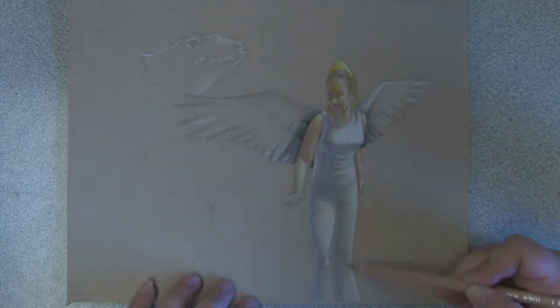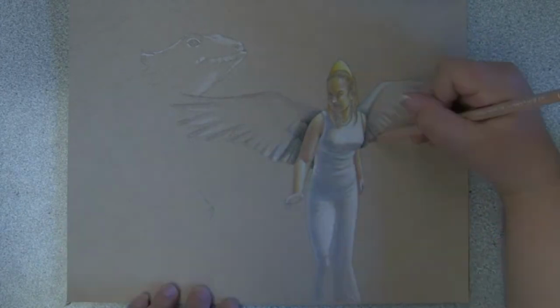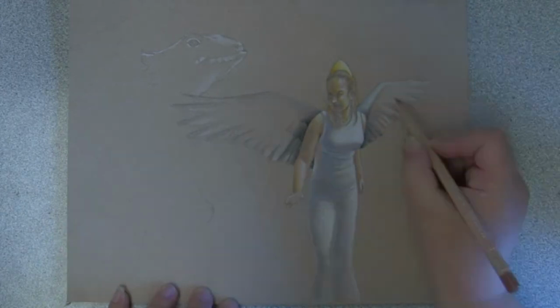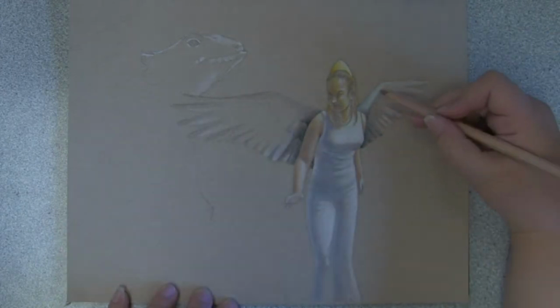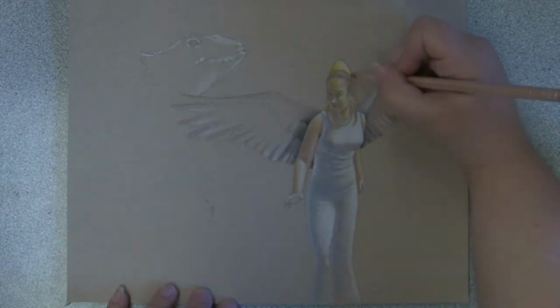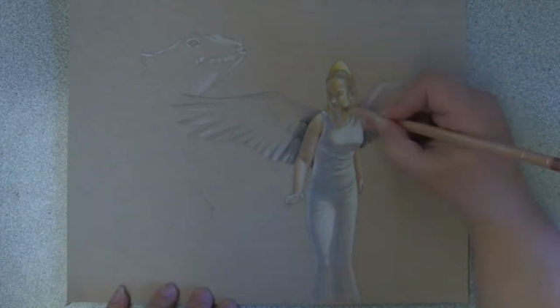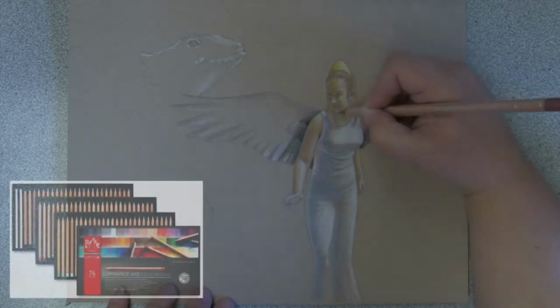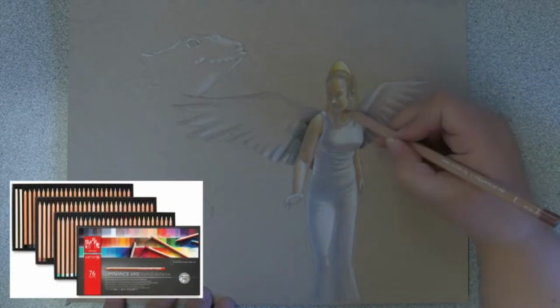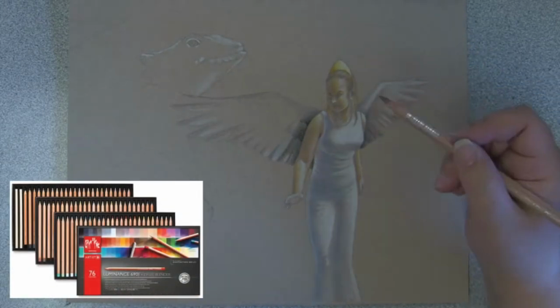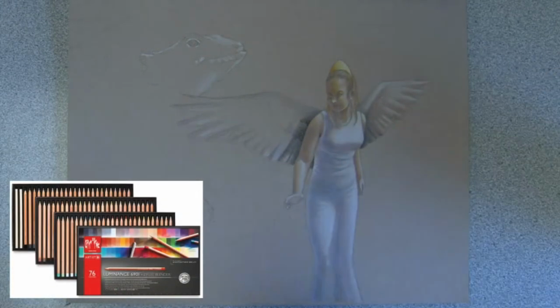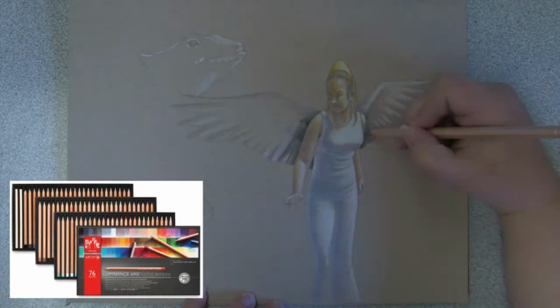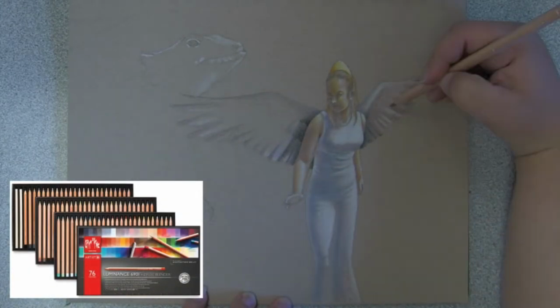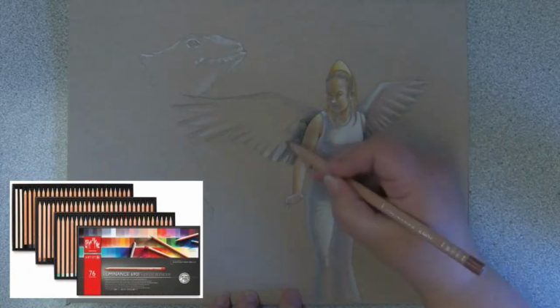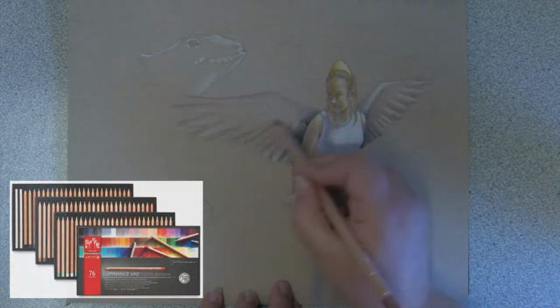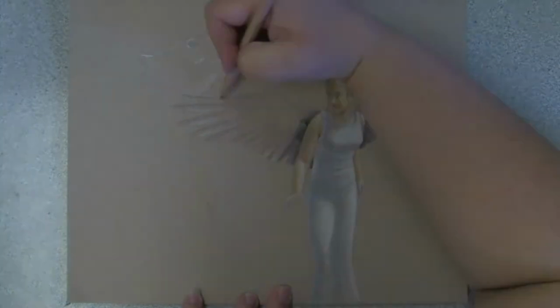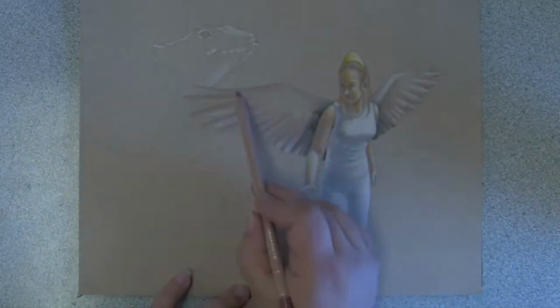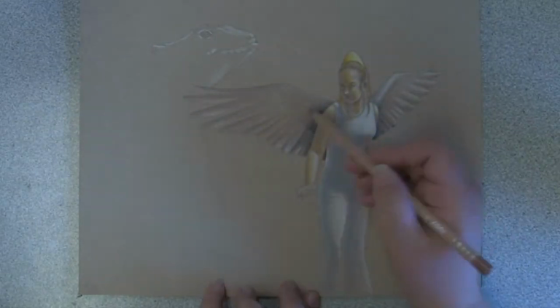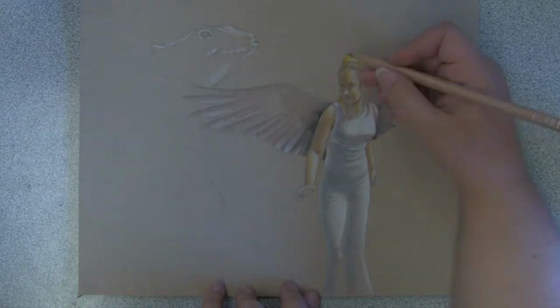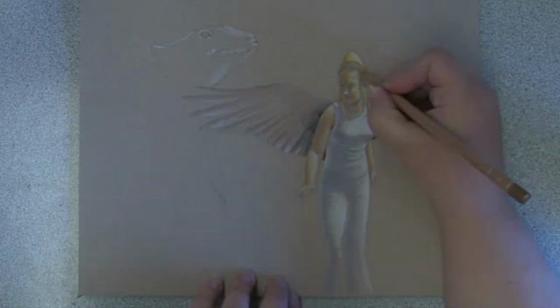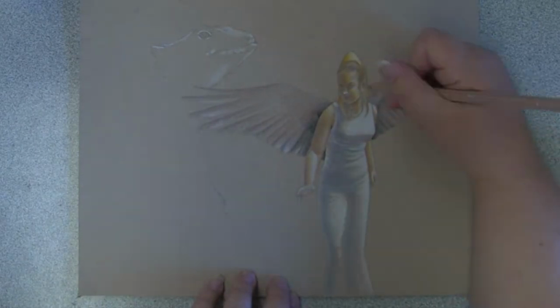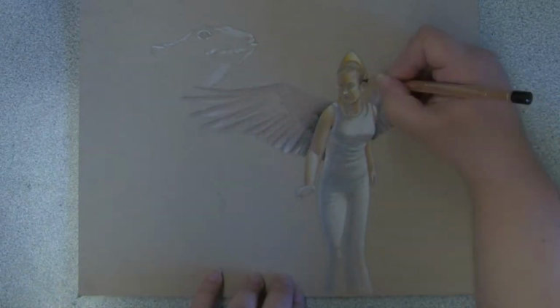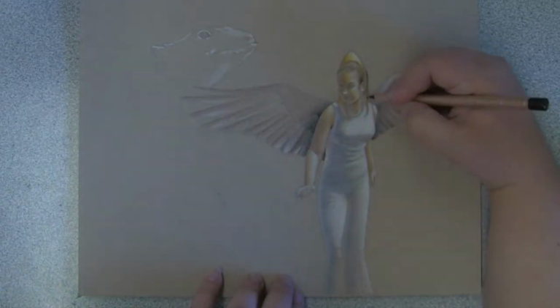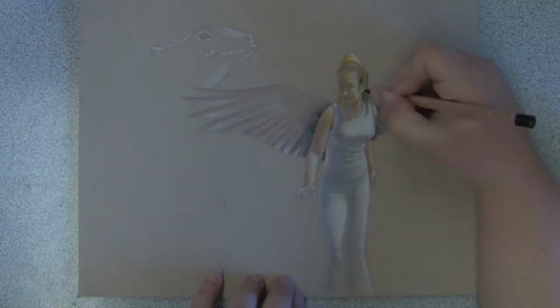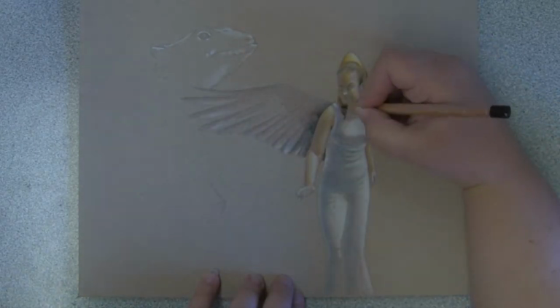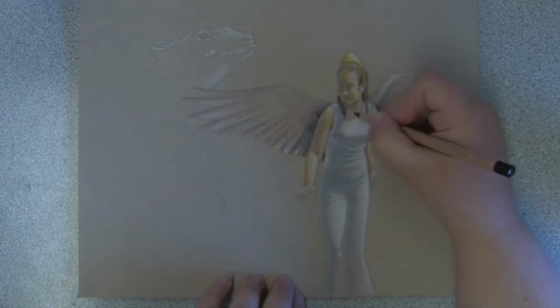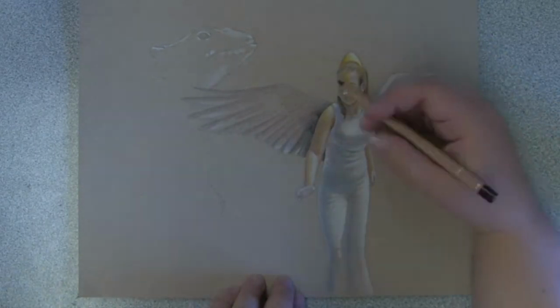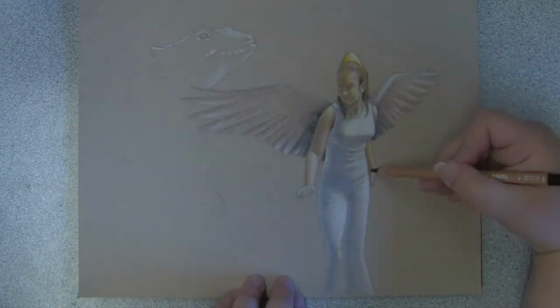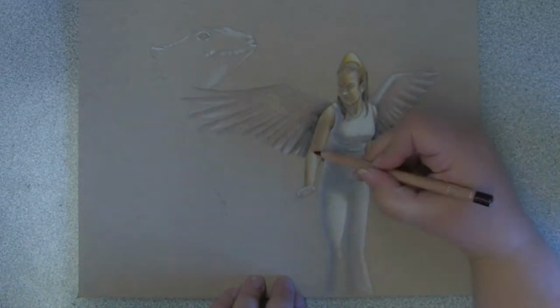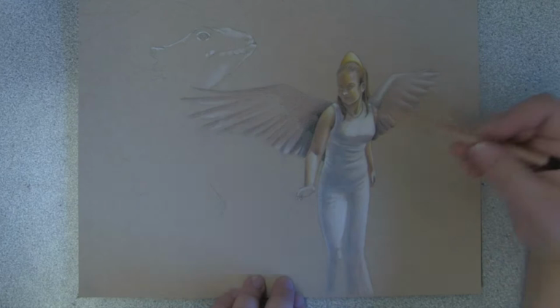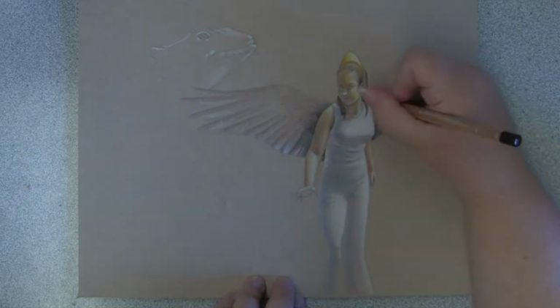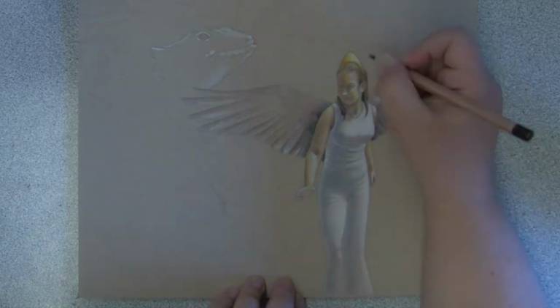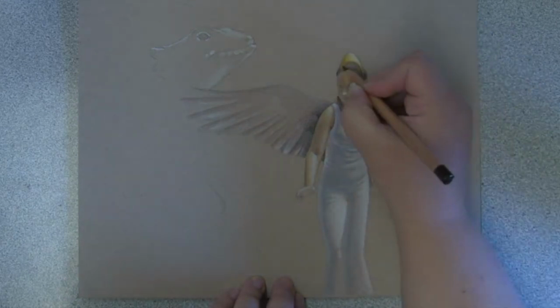I used to use Prismacolor colored pencils until very recently. I found that the Caran d'Ache pencils are very creamy in texture and they are highly pigmented. The price of these pencils is very high compared to other brands I have used, but I feel they are well worth it.